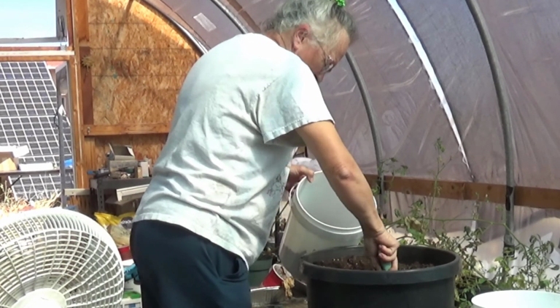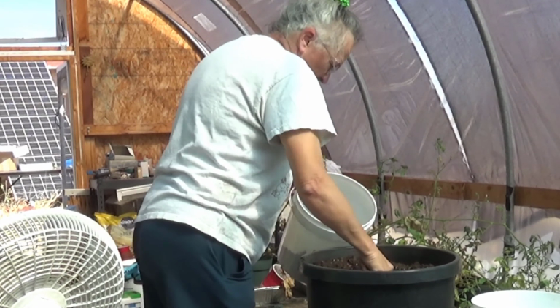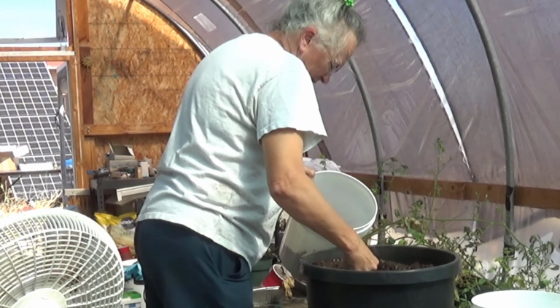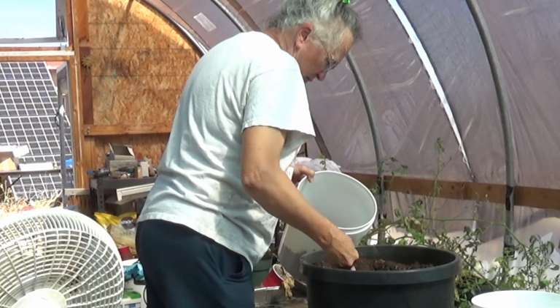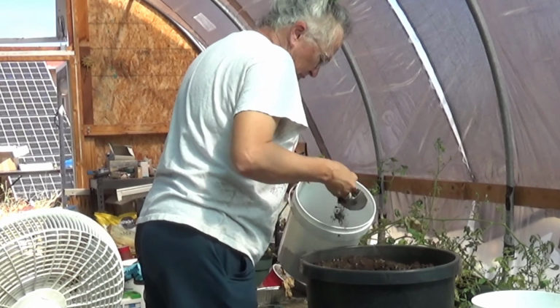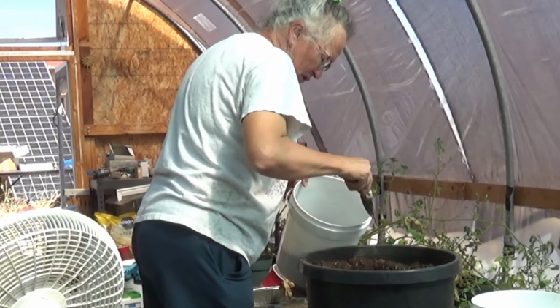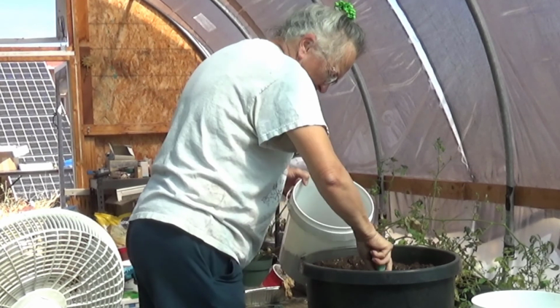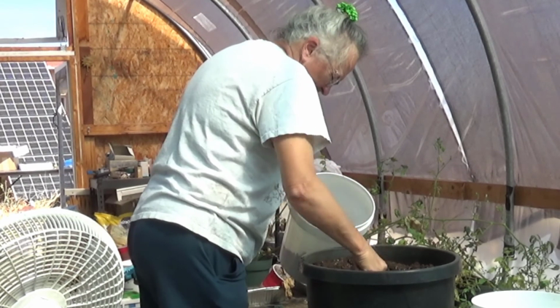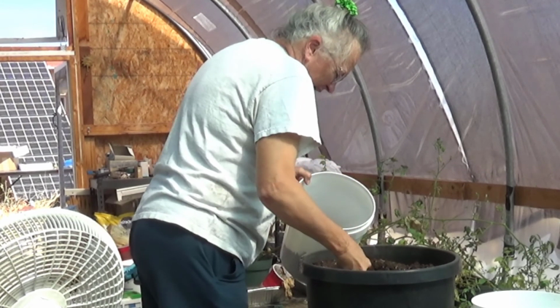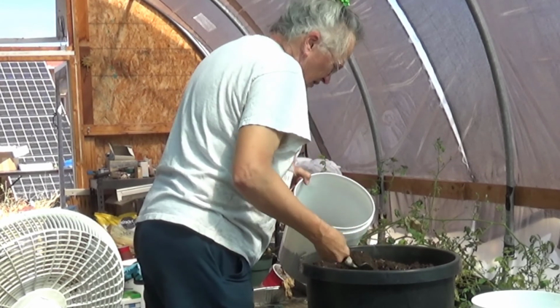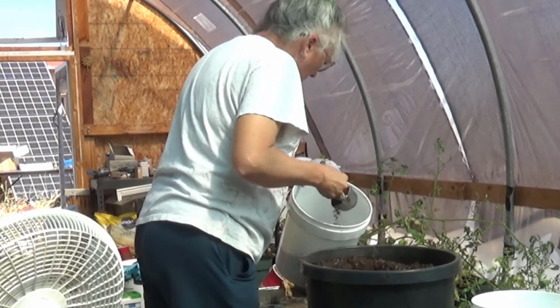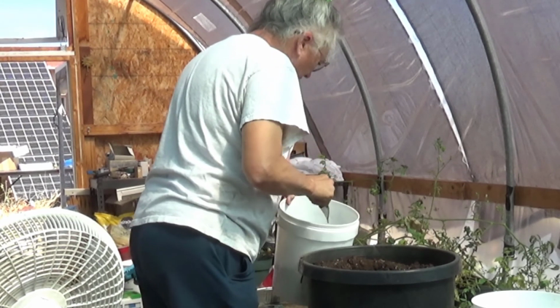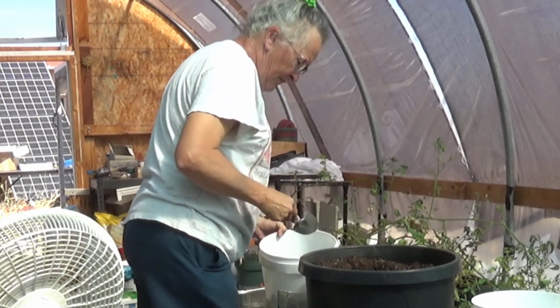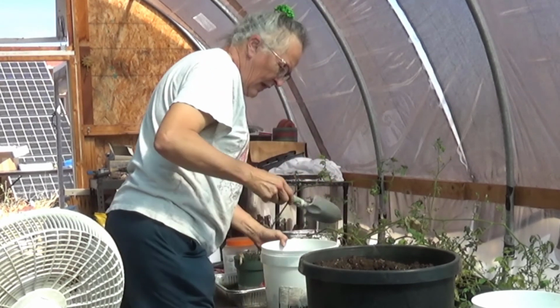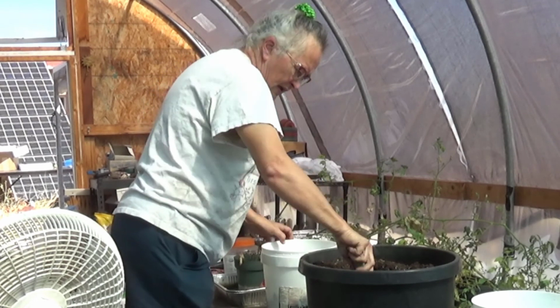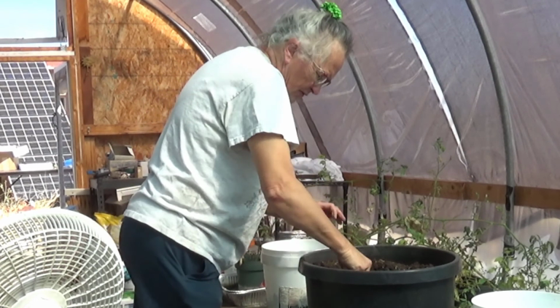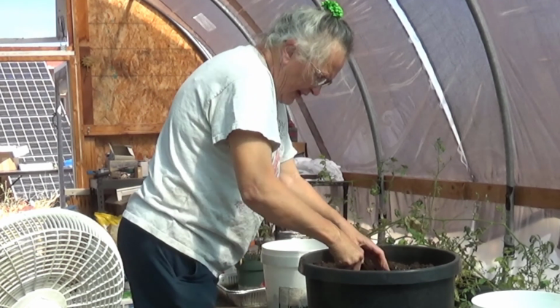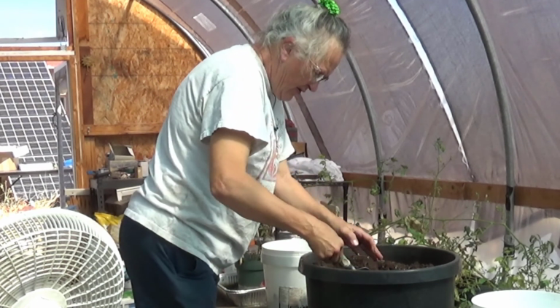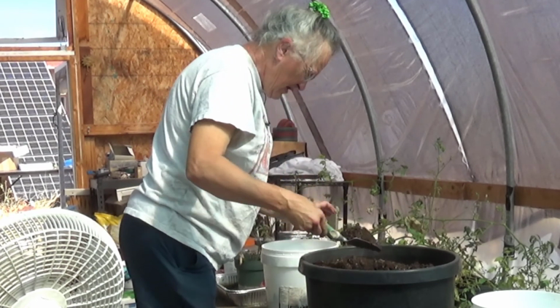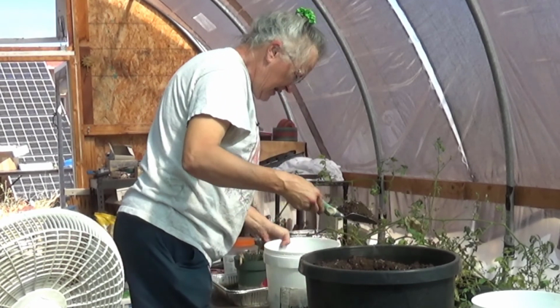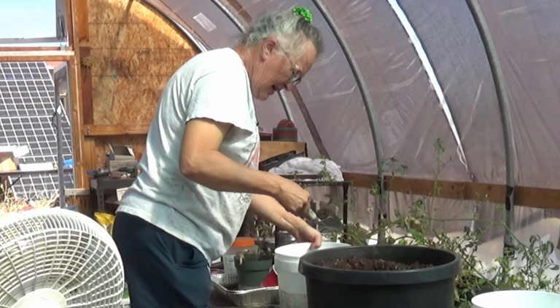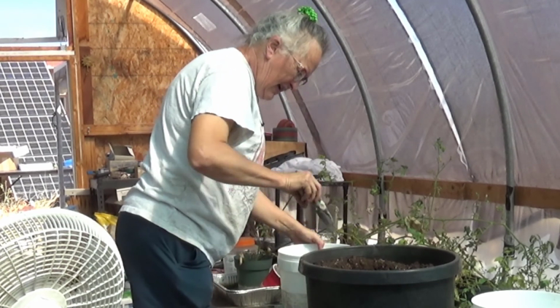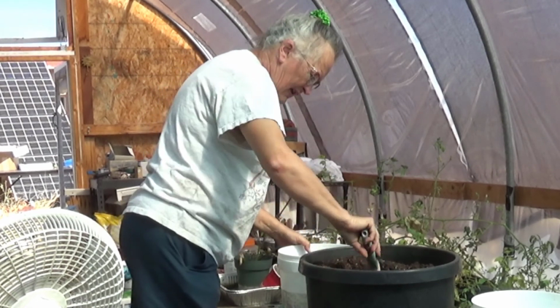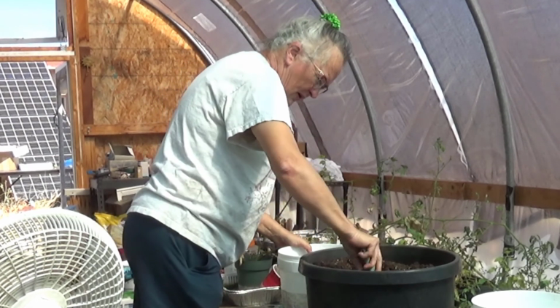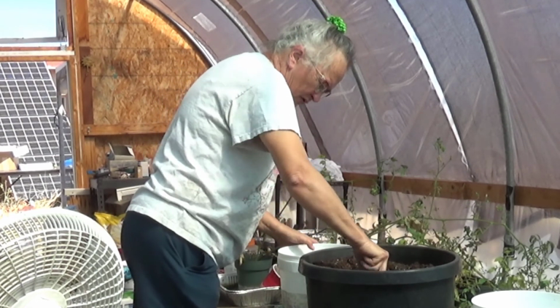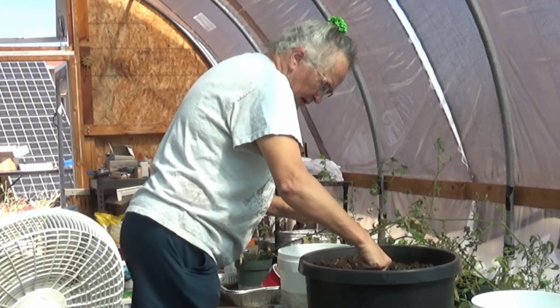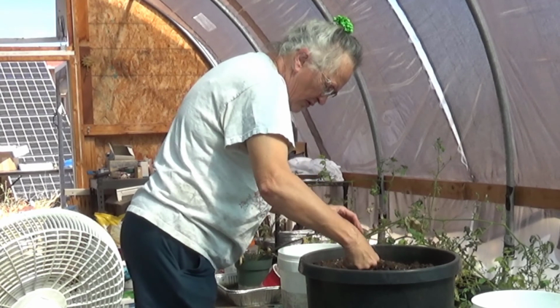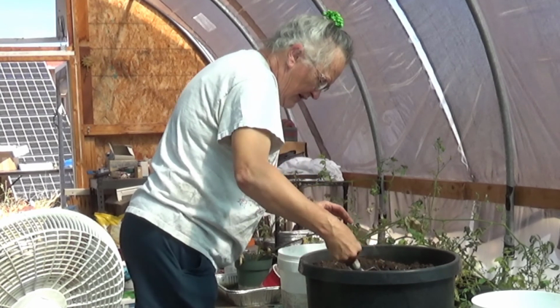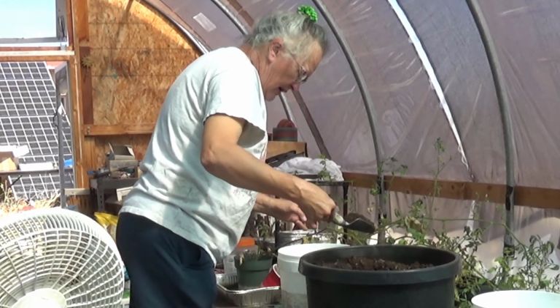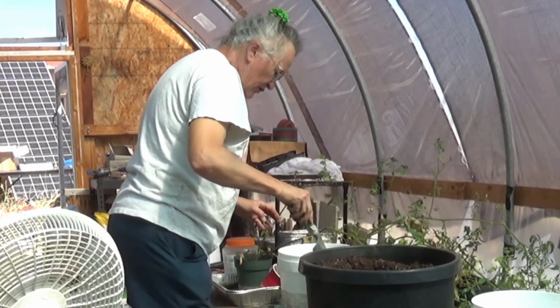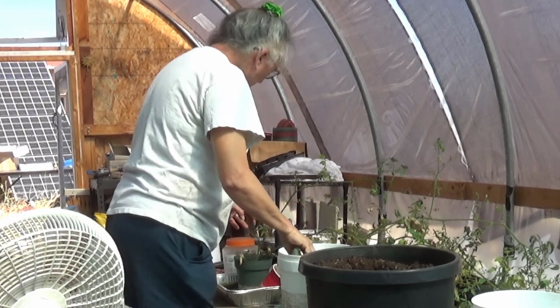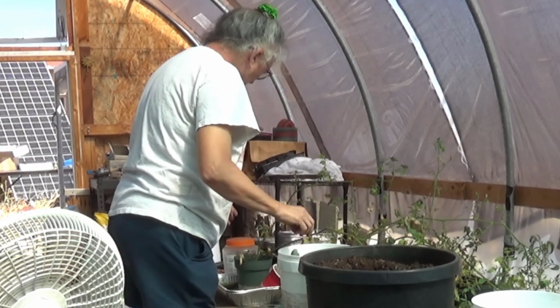We never planned to leave these here. We actually planned to add these to the hydroponic system, but it was one thing after another, and we gave up on that process. So now we're sort of revamping again.